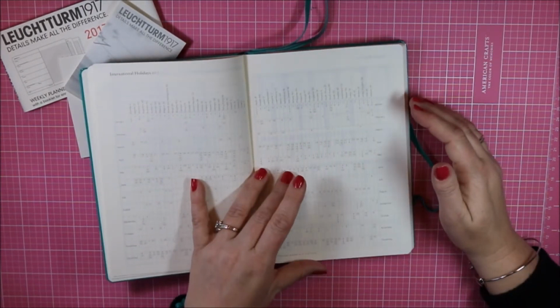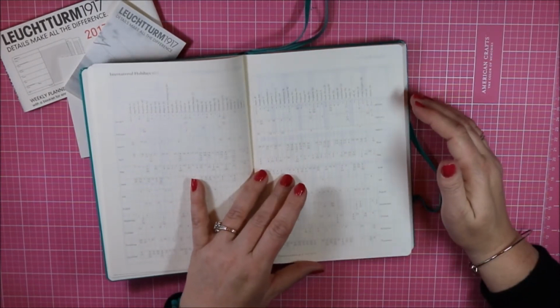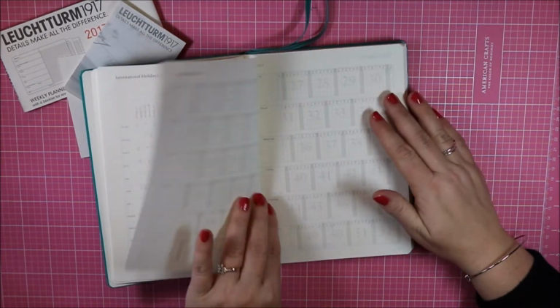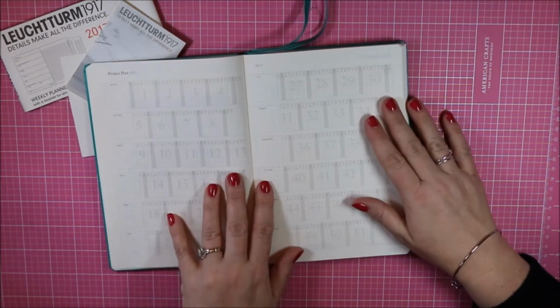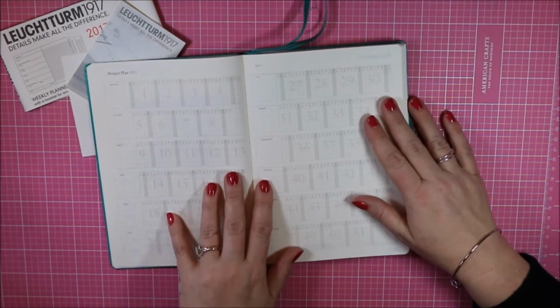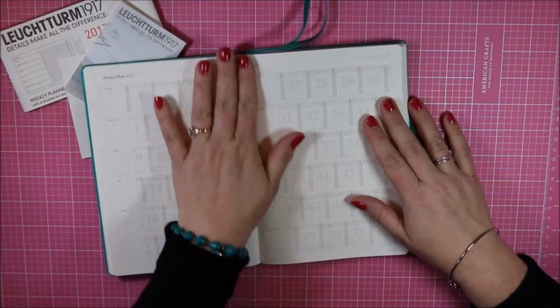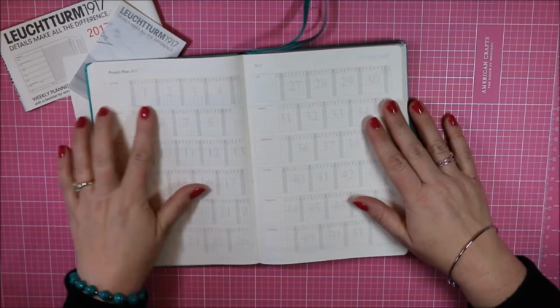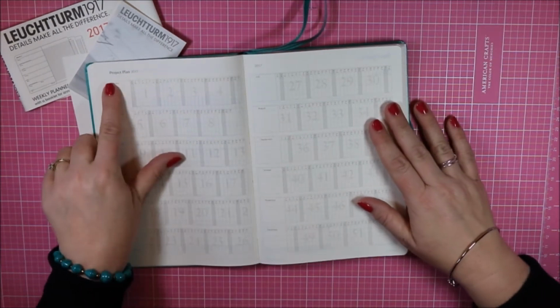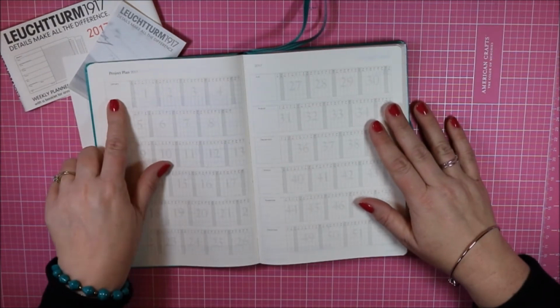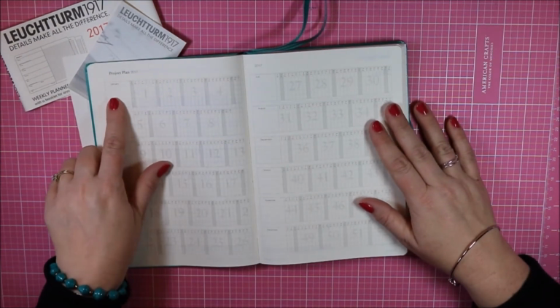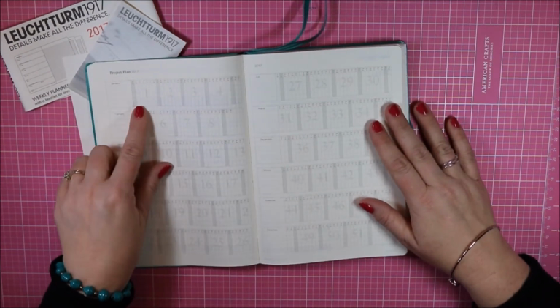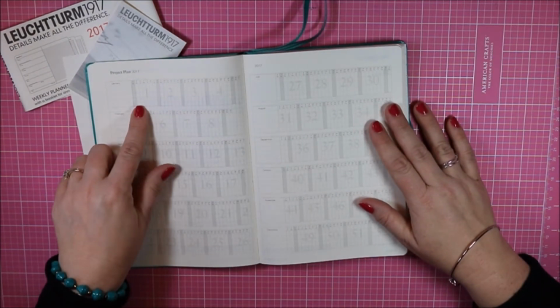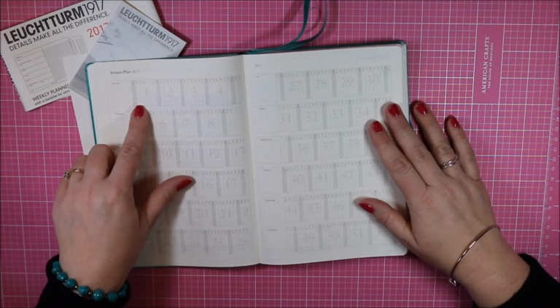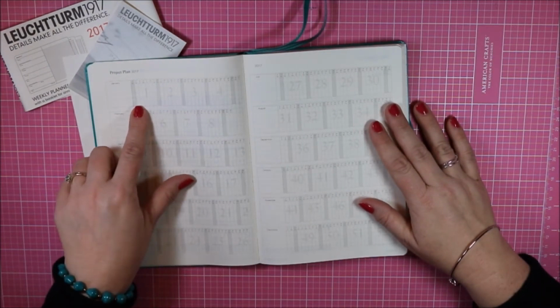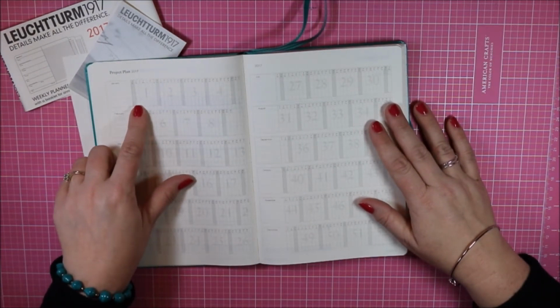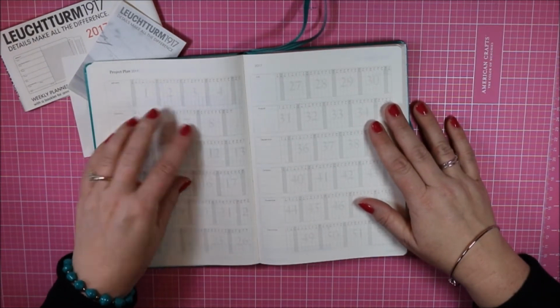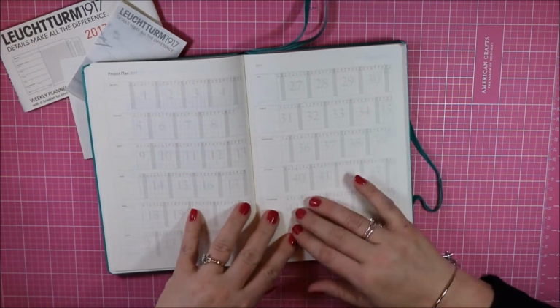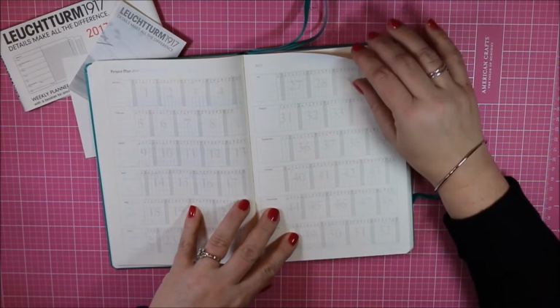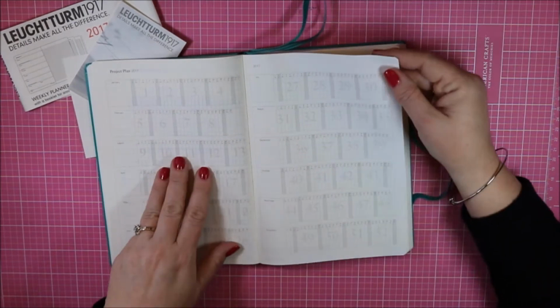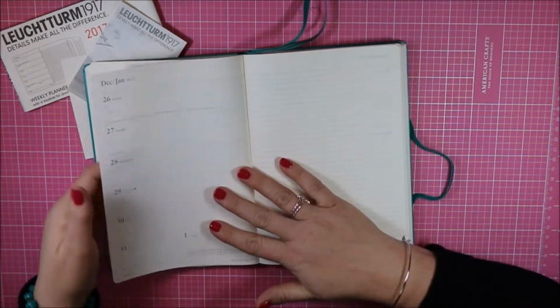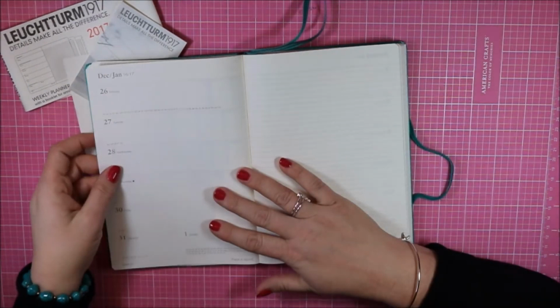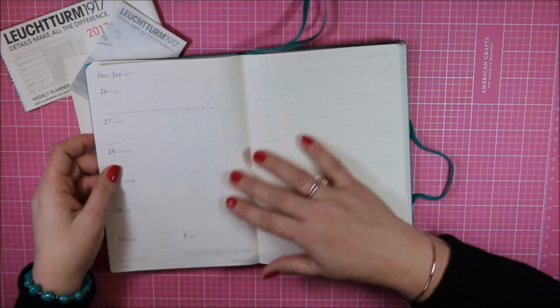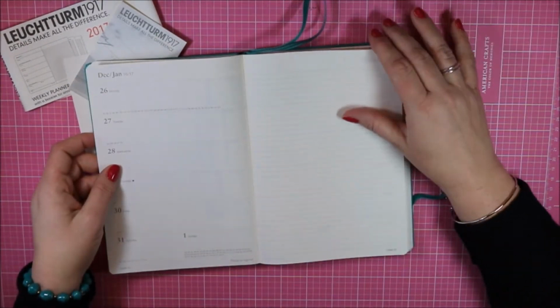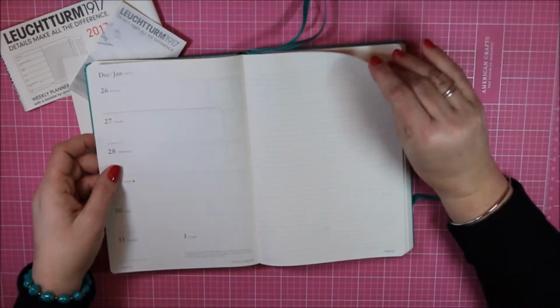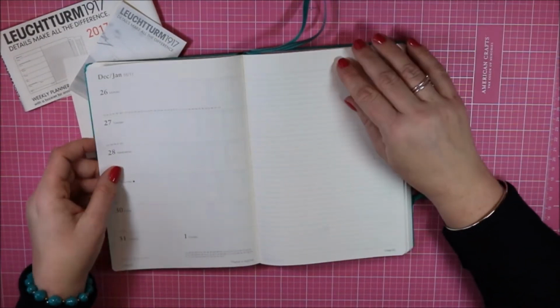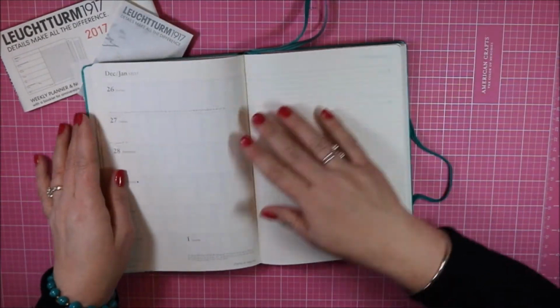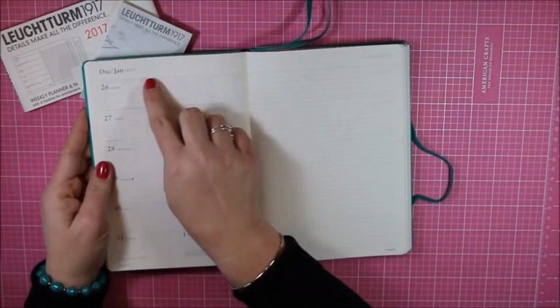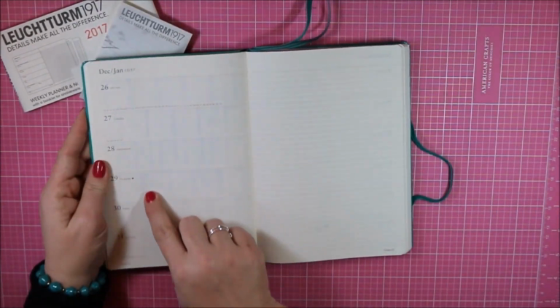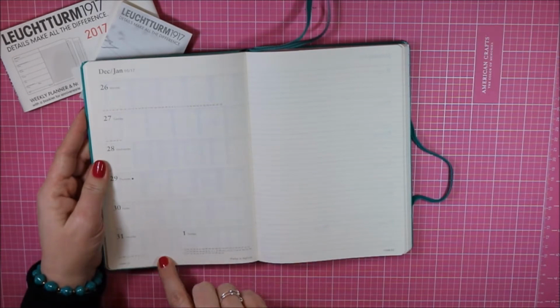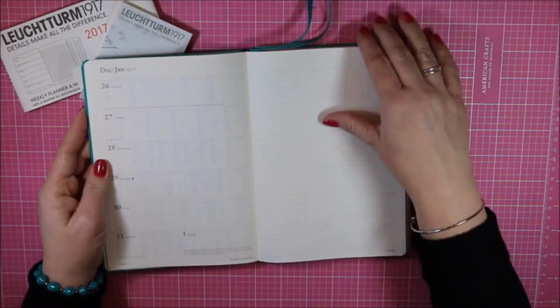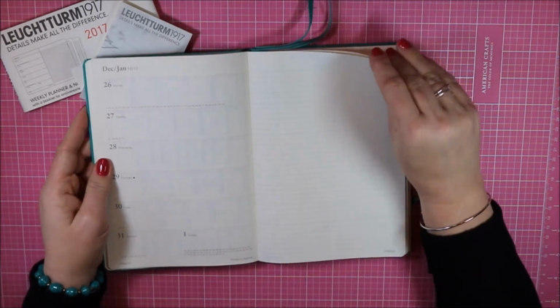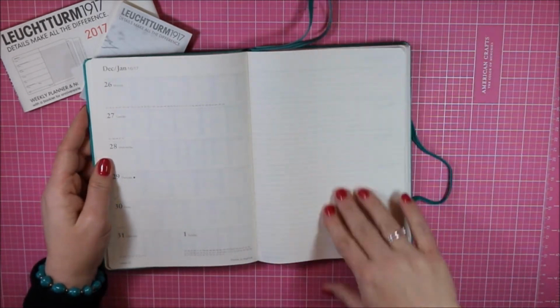After that is a project planner, which is new for me. It's got all of the months with lines for different things you might need to do for your projects, as well as the dates across the top. From there we move into the weekly section.